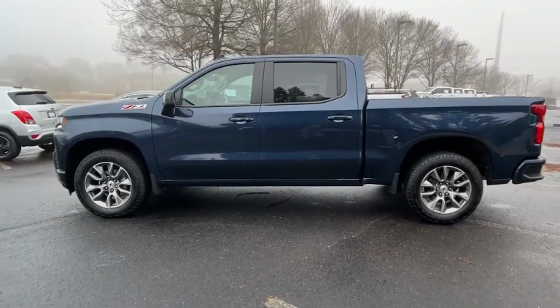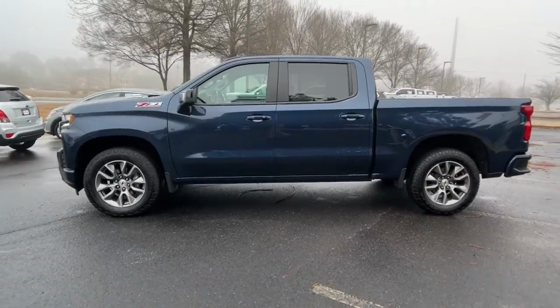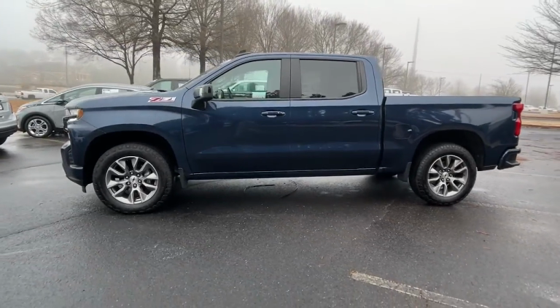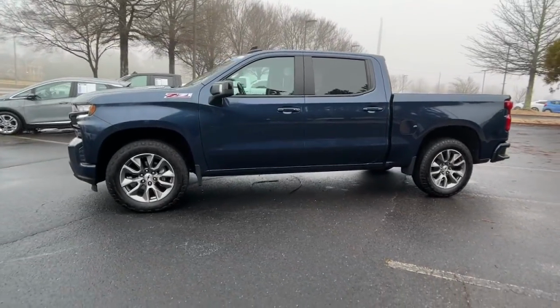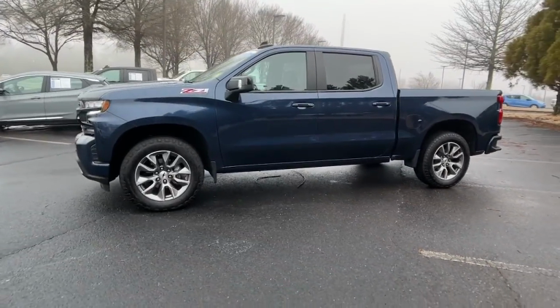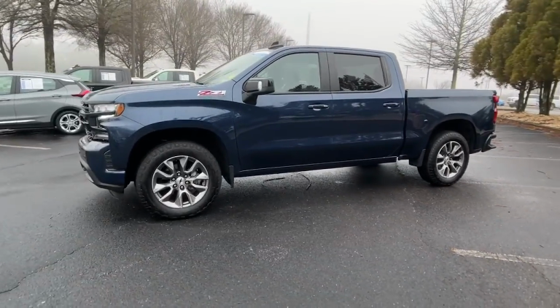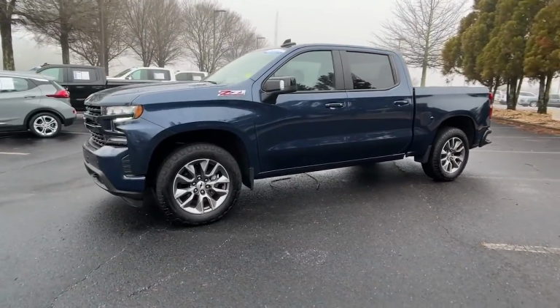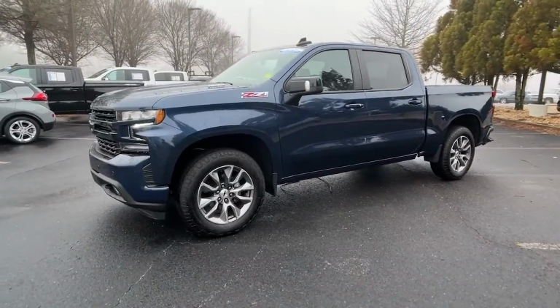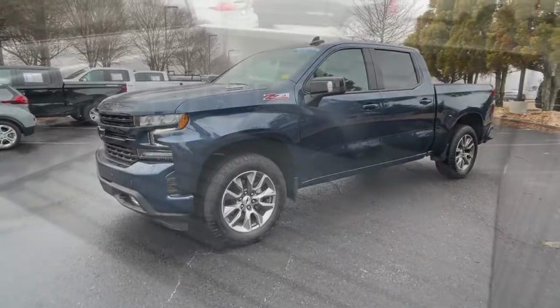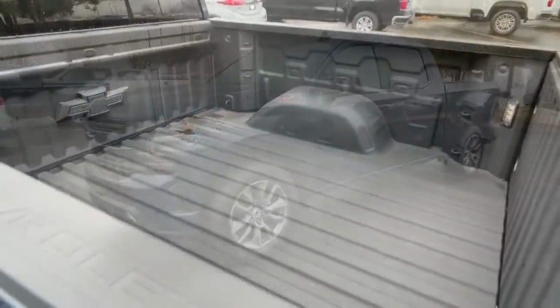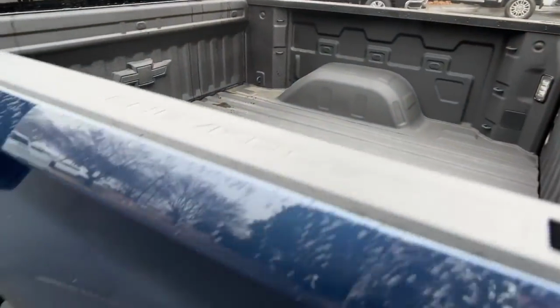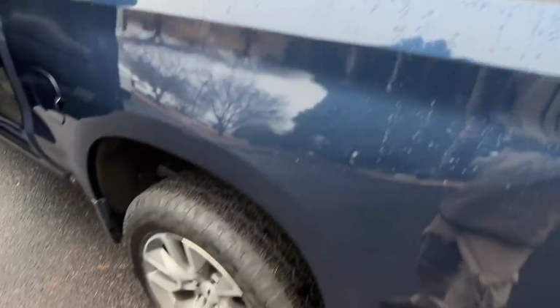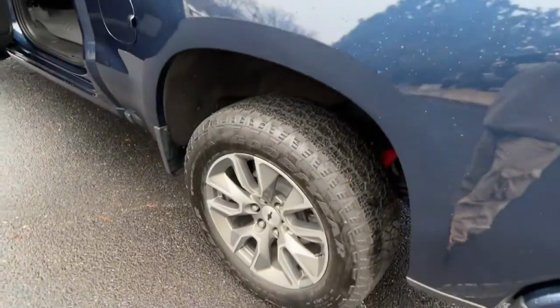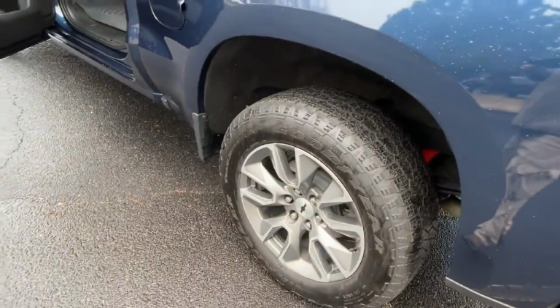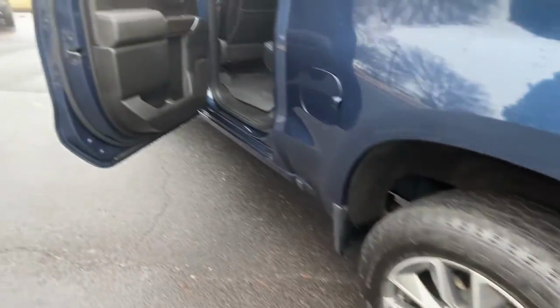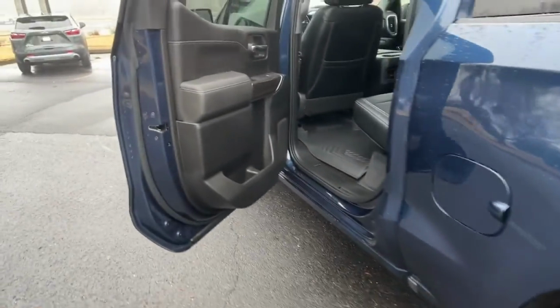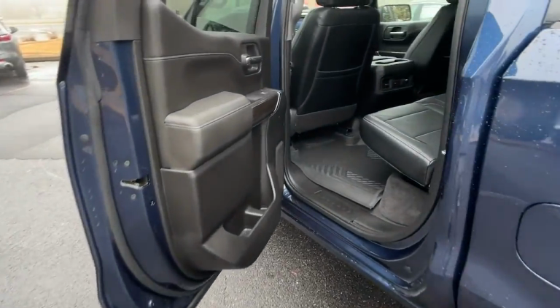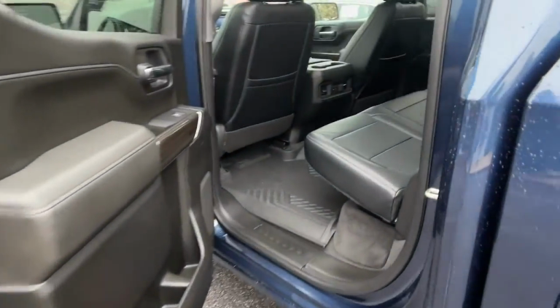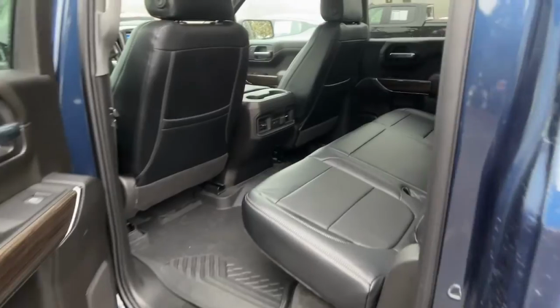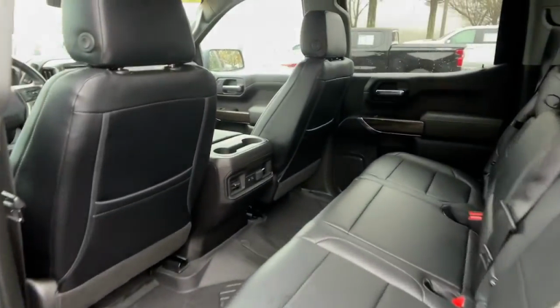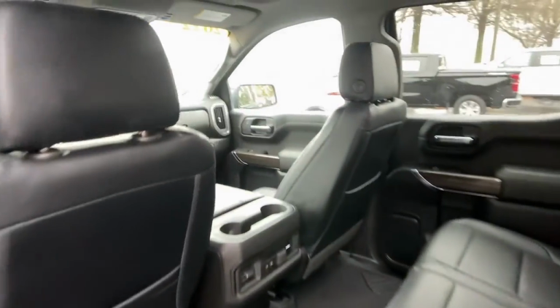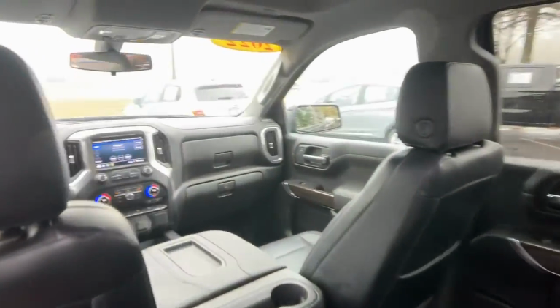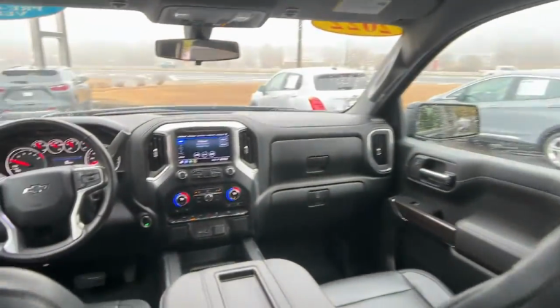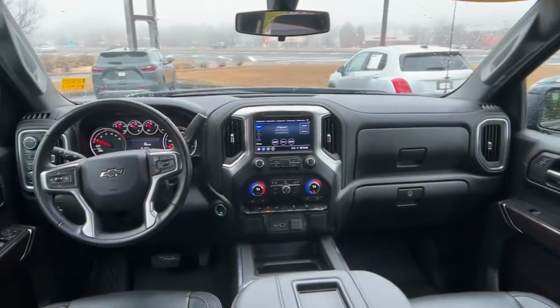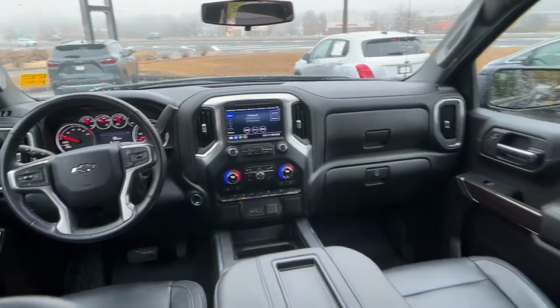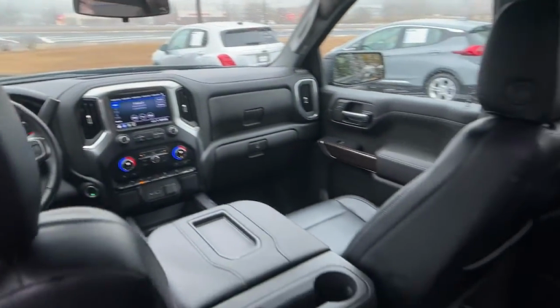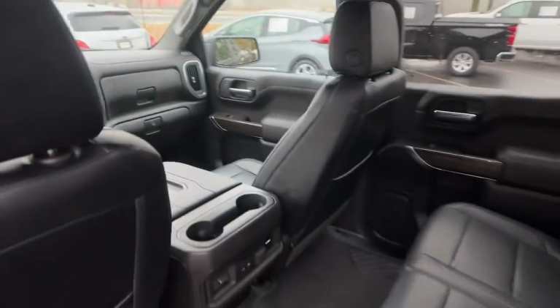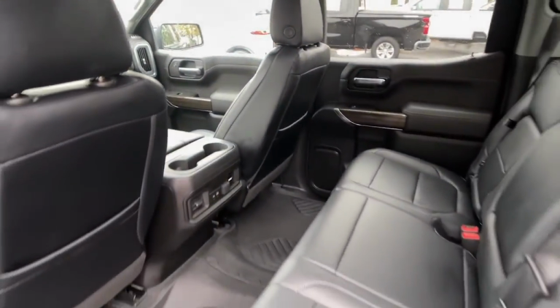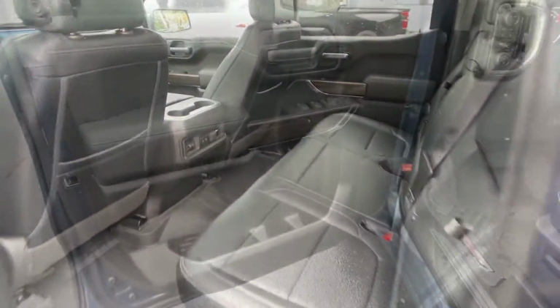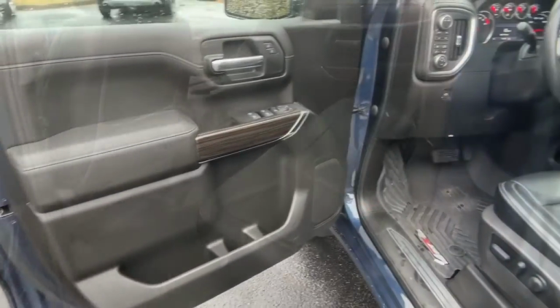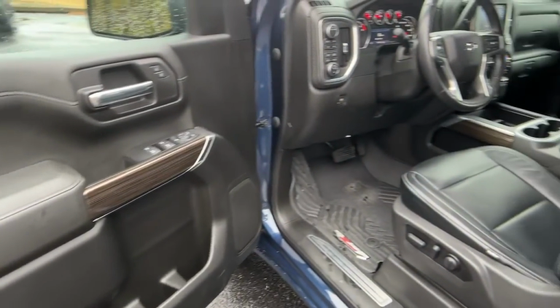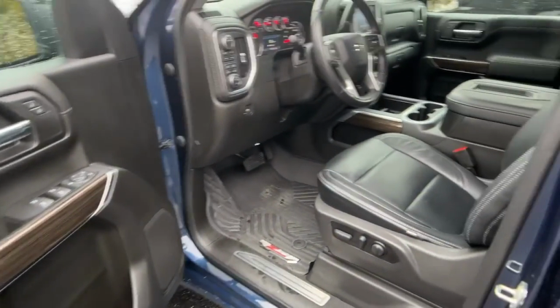The following are some of this vehicle's highlighted options: keyless entry, heated mirrors, fog lamps, keyless start, remote engine start, bed liner, satellite radio, four-wheel drive, backup camera, Bluetooth connection.